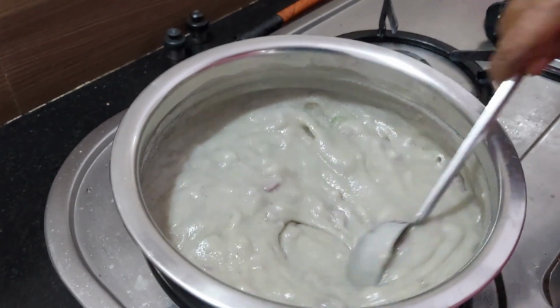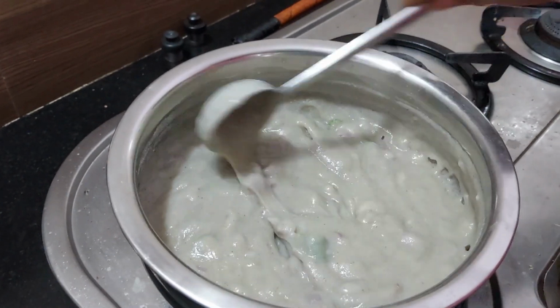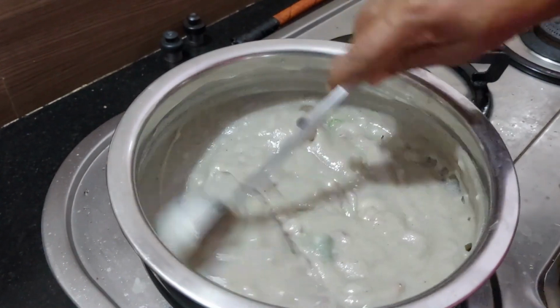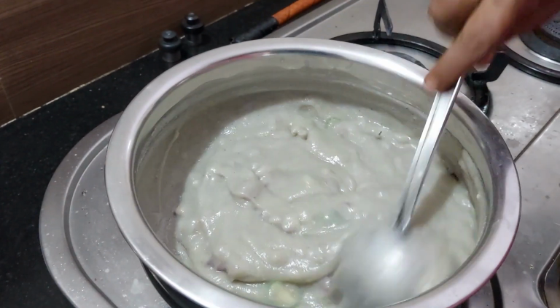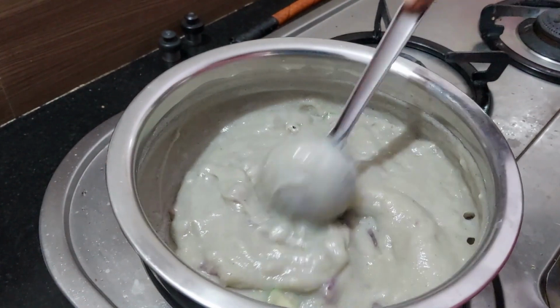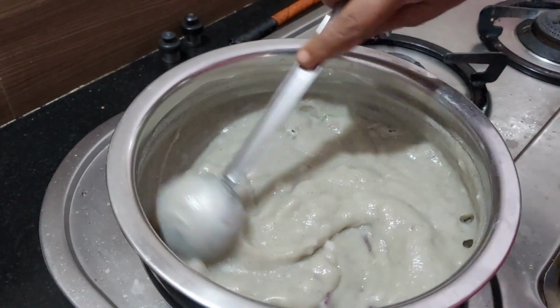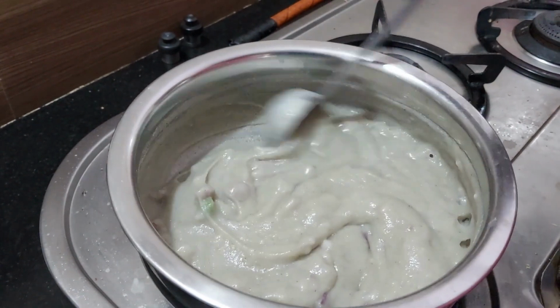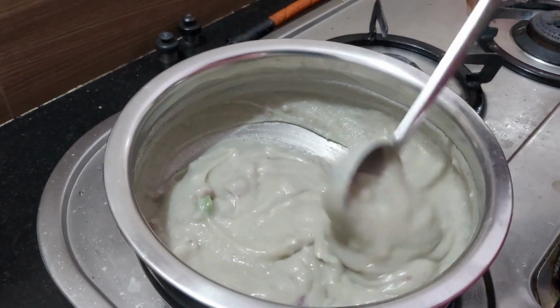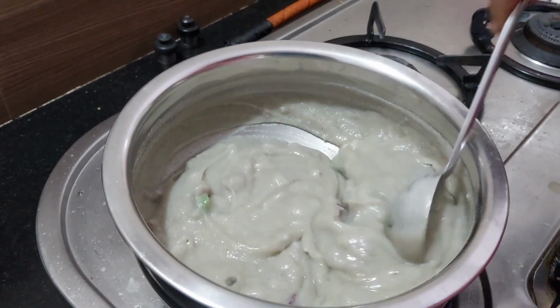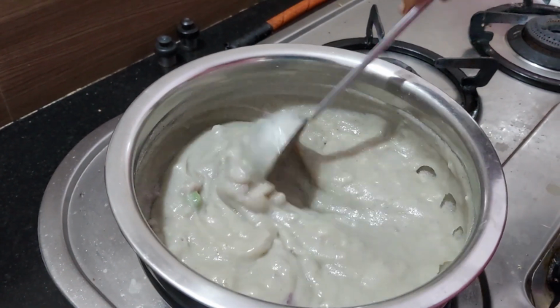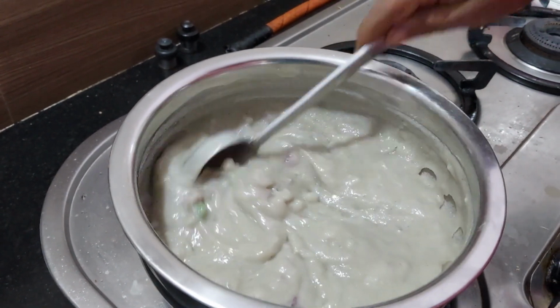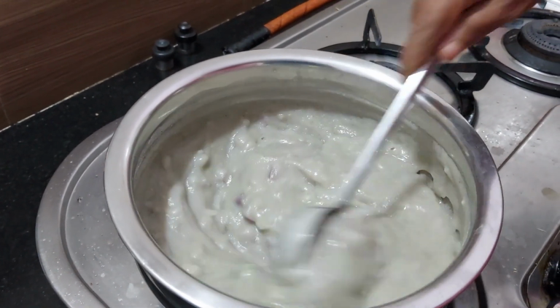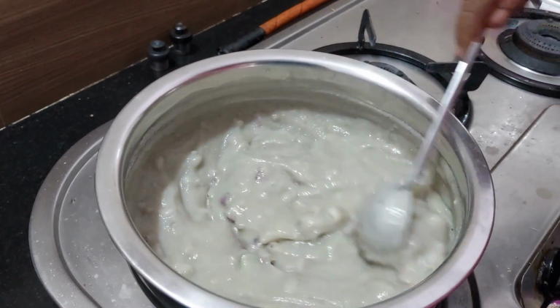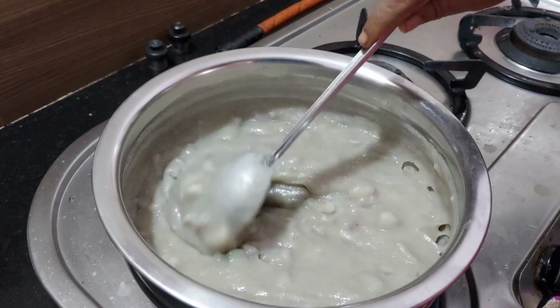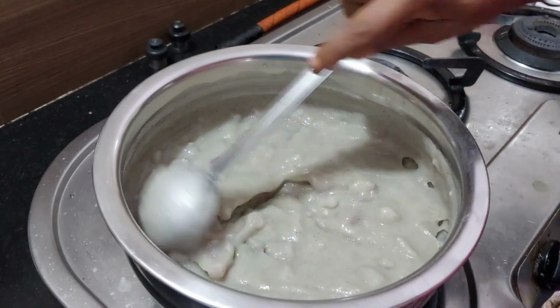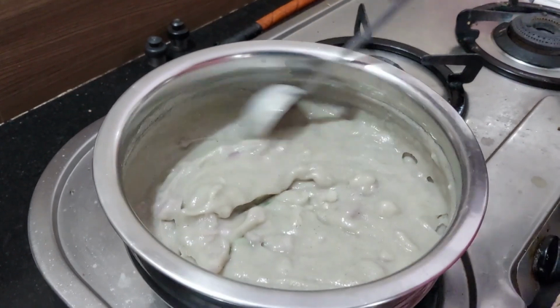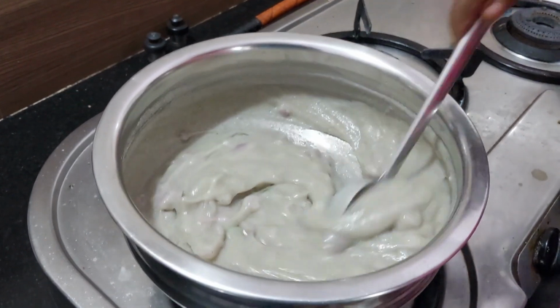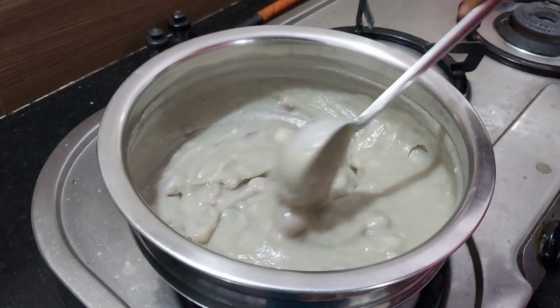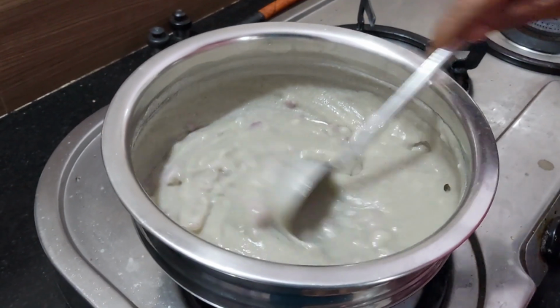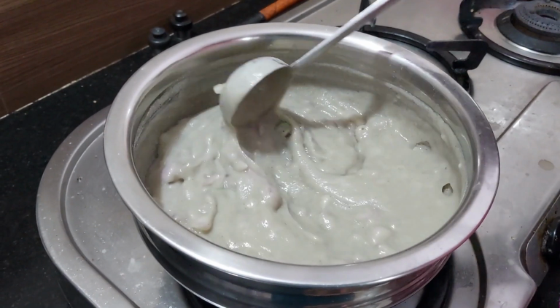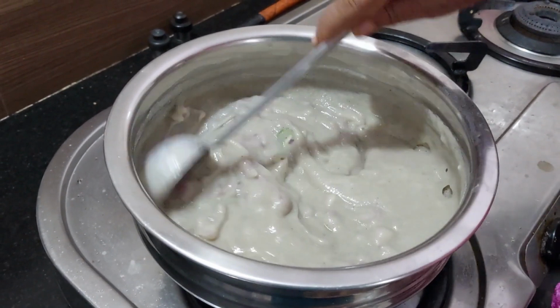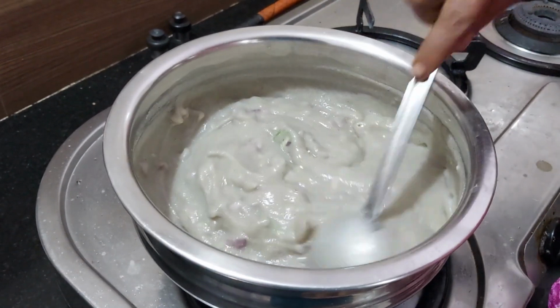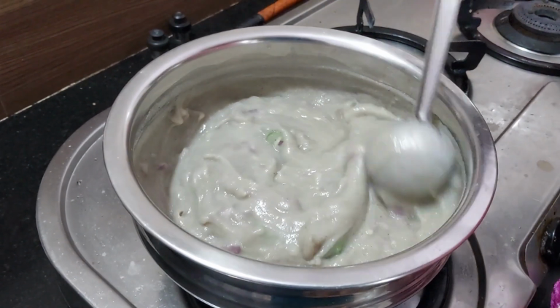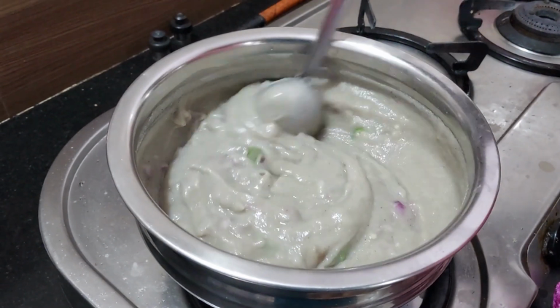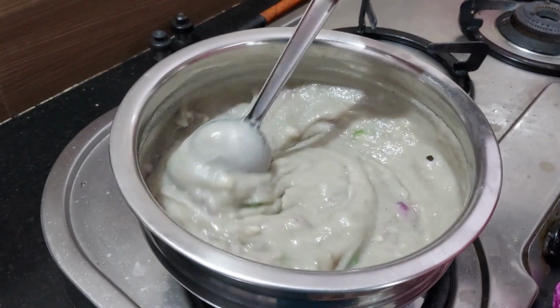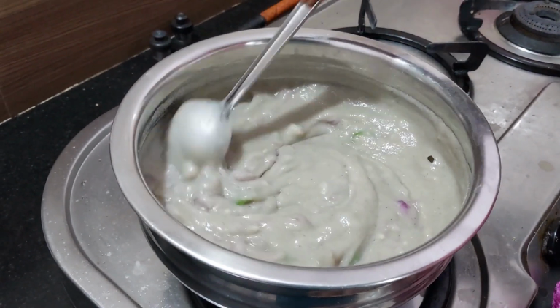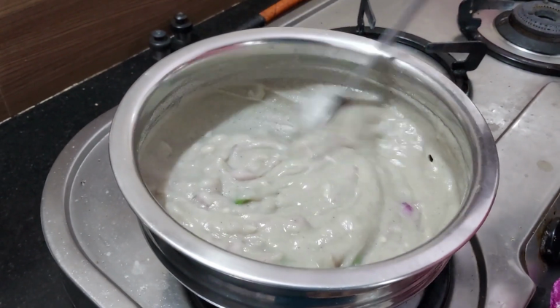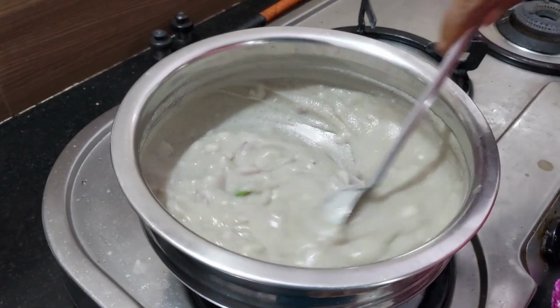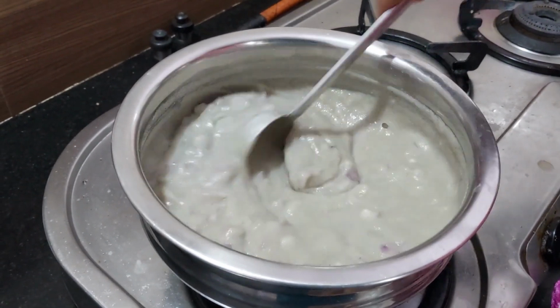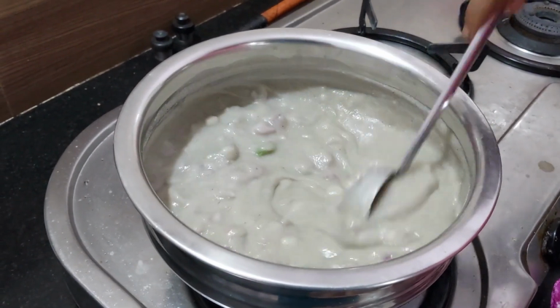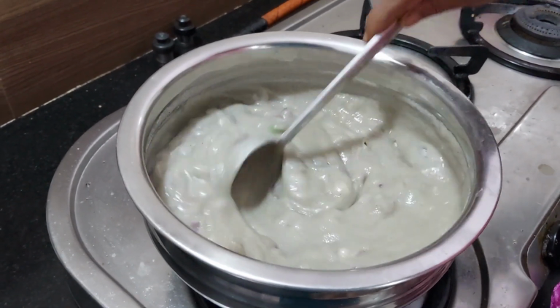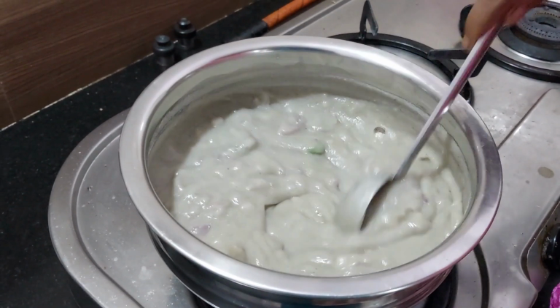Cover it with the batter, add the rice, and add the flour to the butter. Add the flour to the flour.